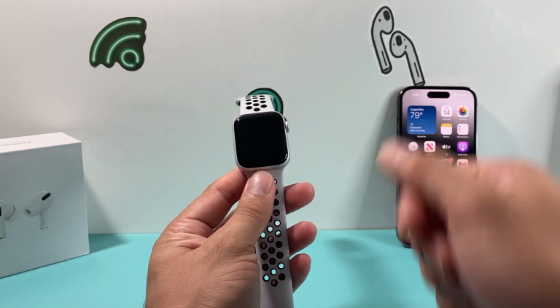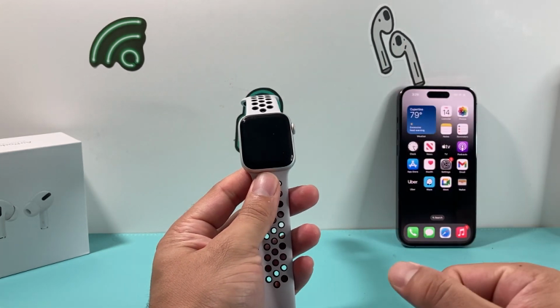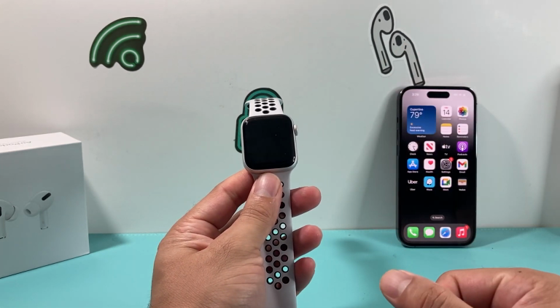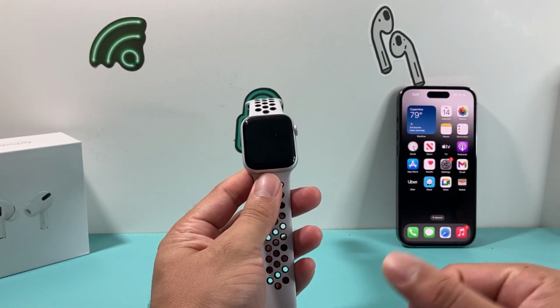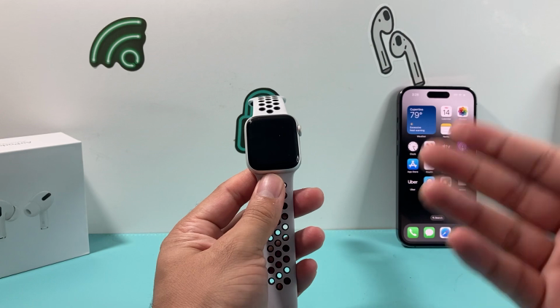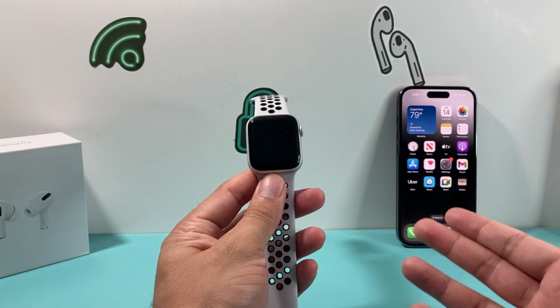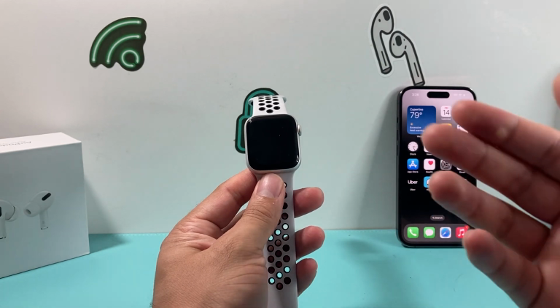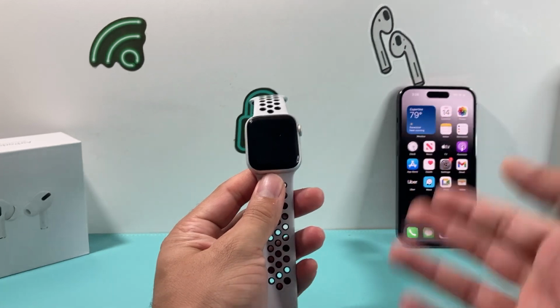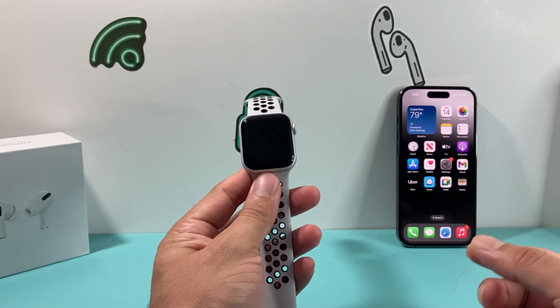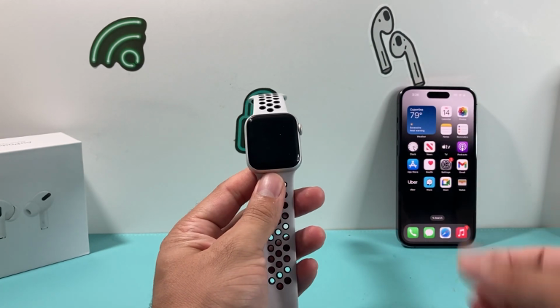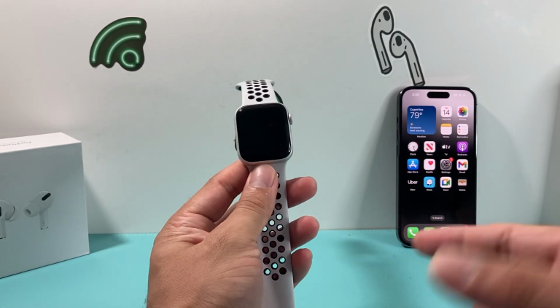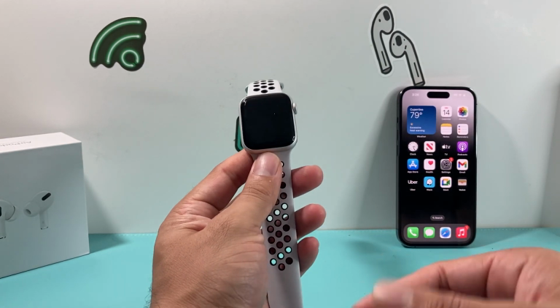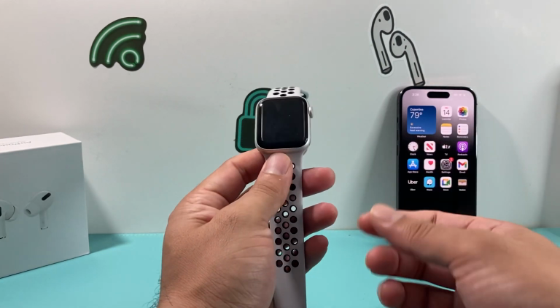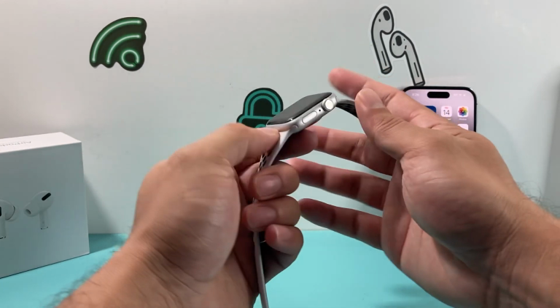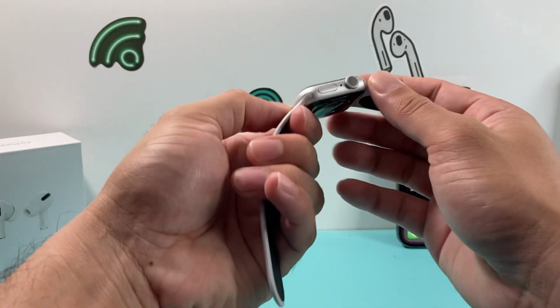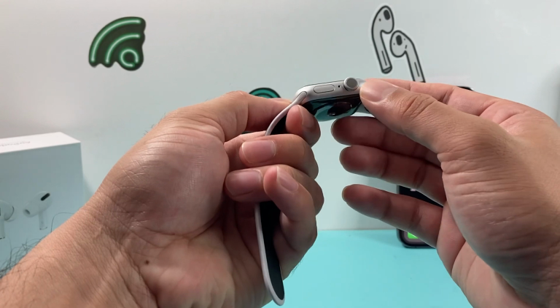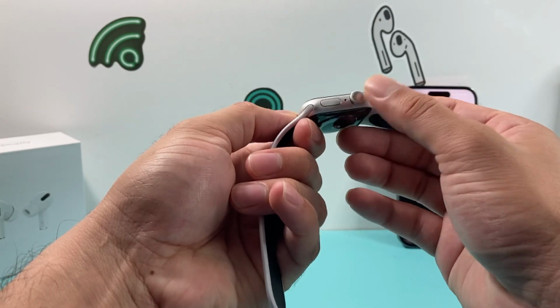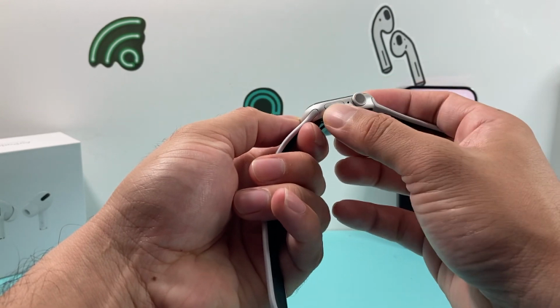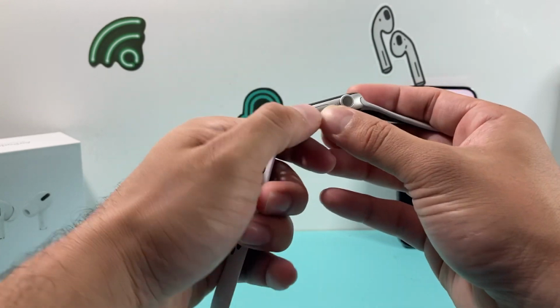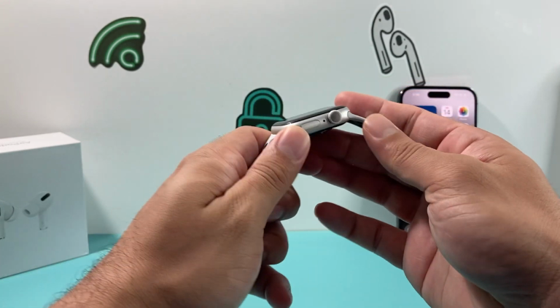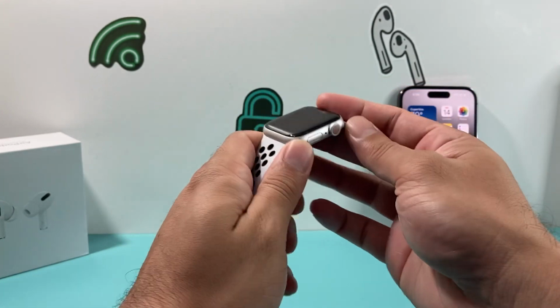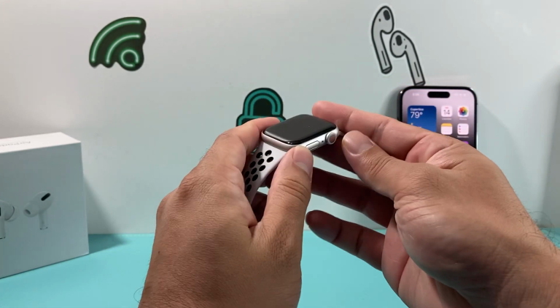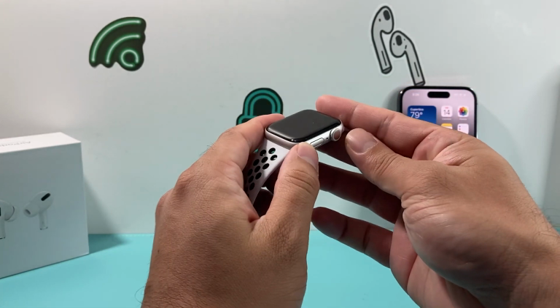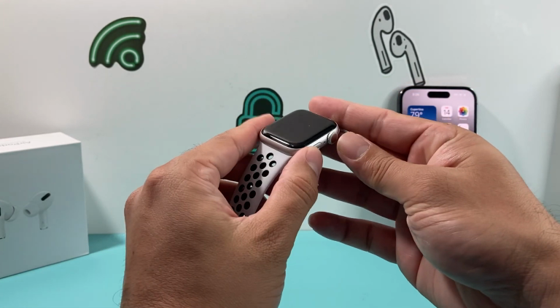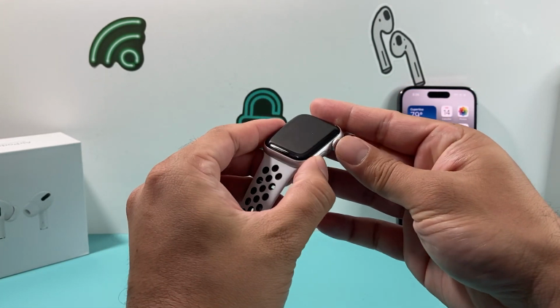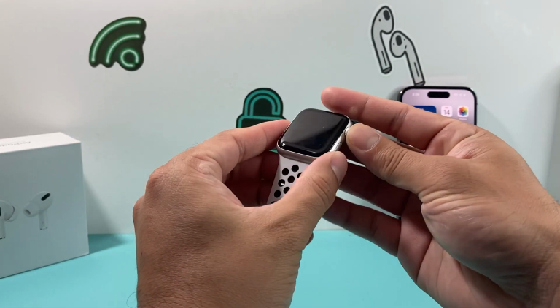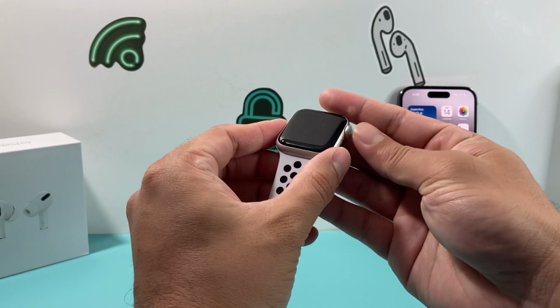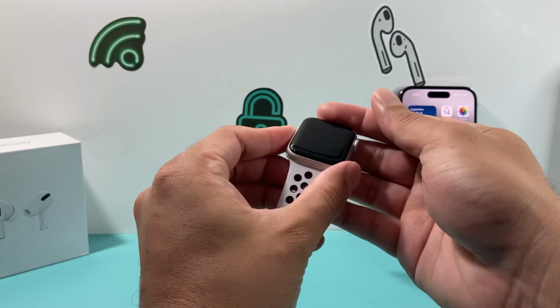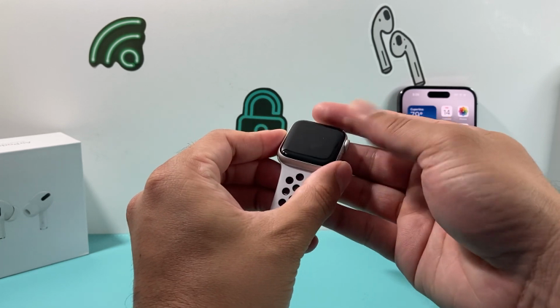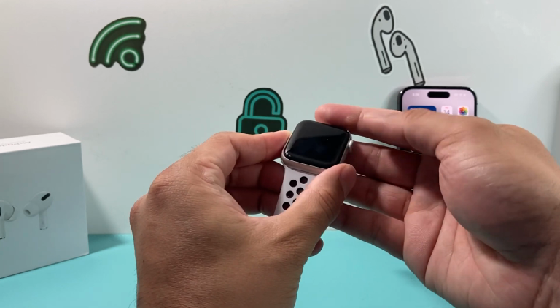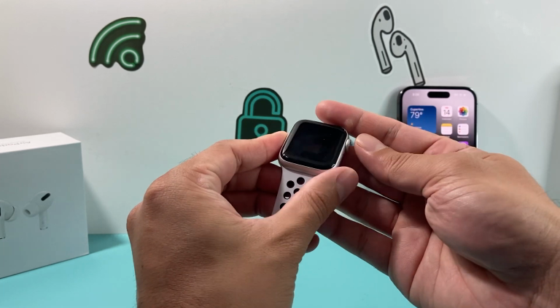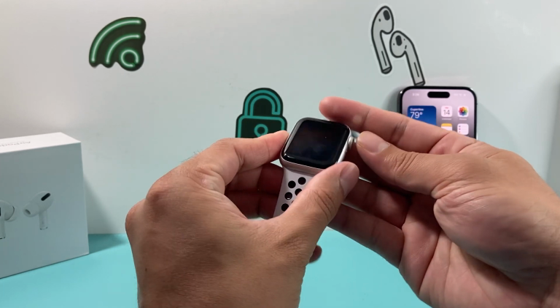So if you're getting a blank screen, the very first thing you want to try is a forced restart. In order to do a forced restart on your Apple Watch, all you're going to do is hold the crown and the side button together for about 10 seconds. The screen will go black and you should see the Apple logo reappear.